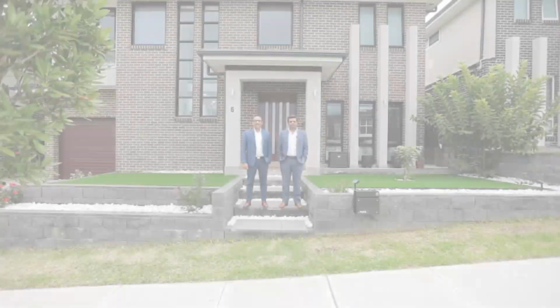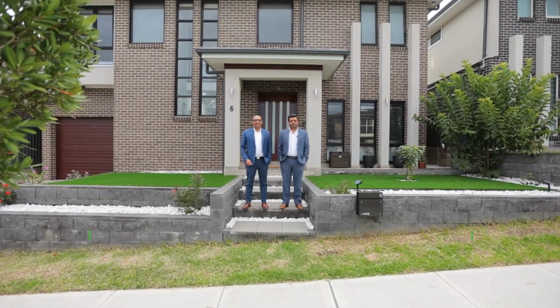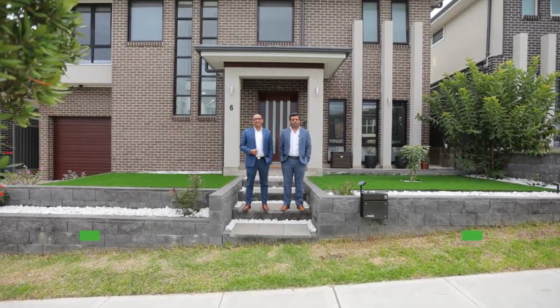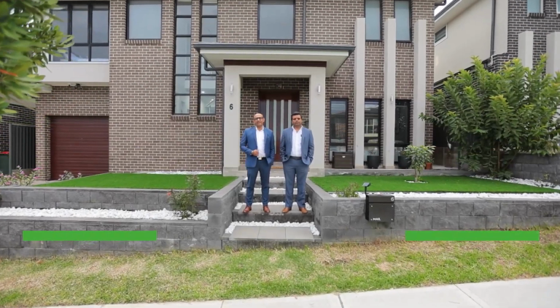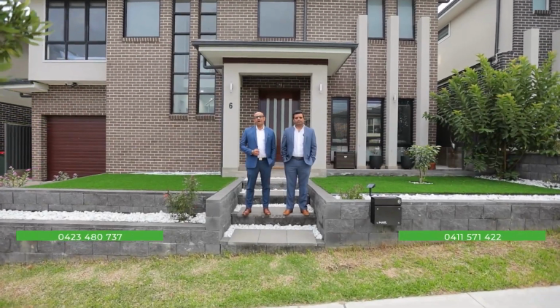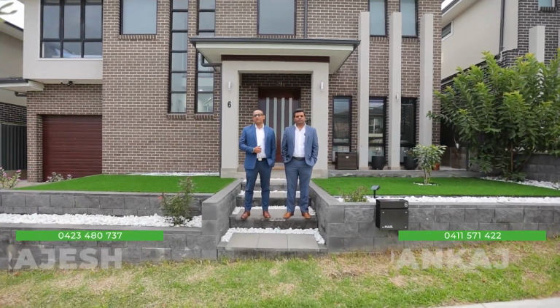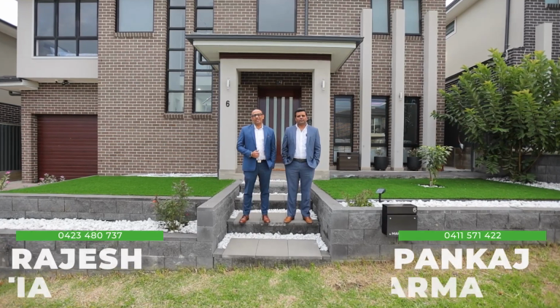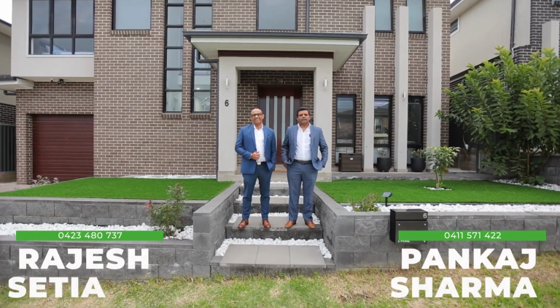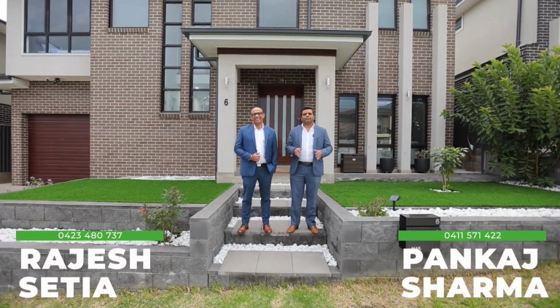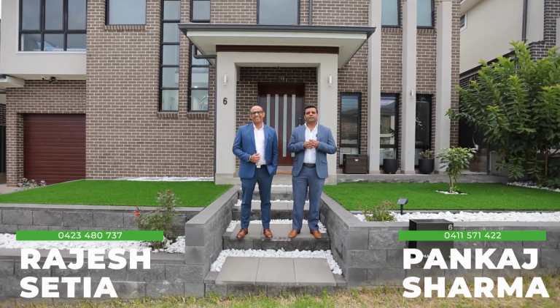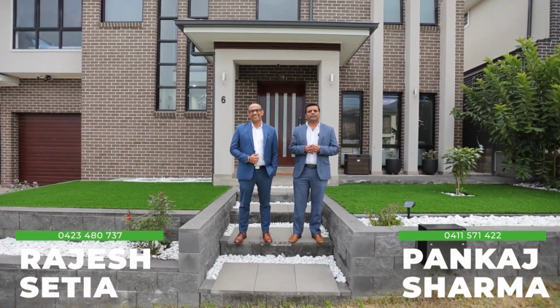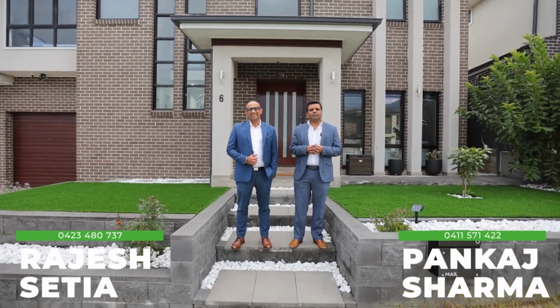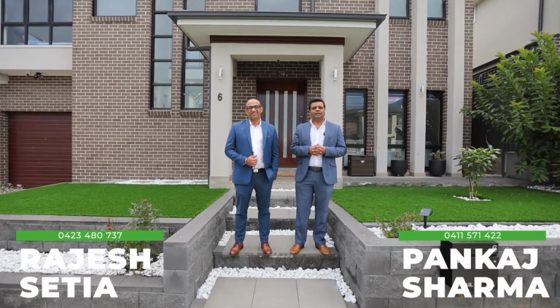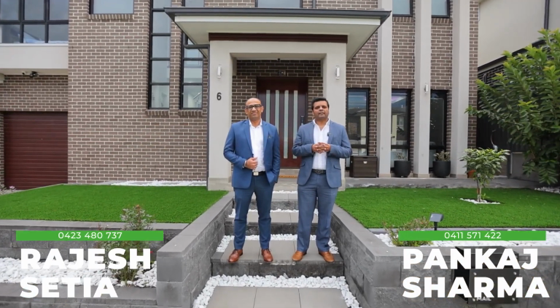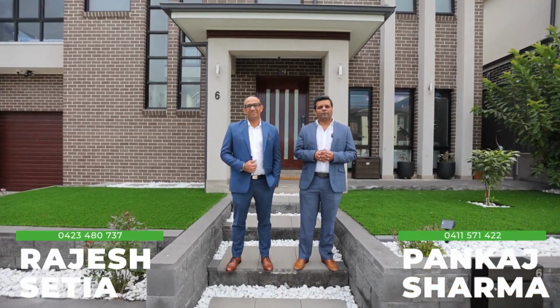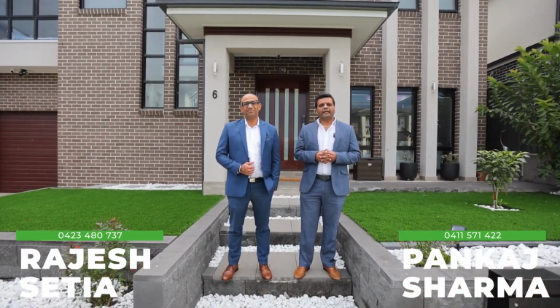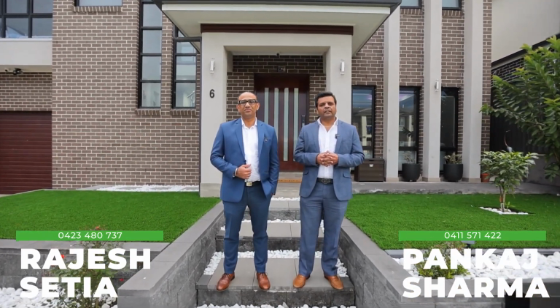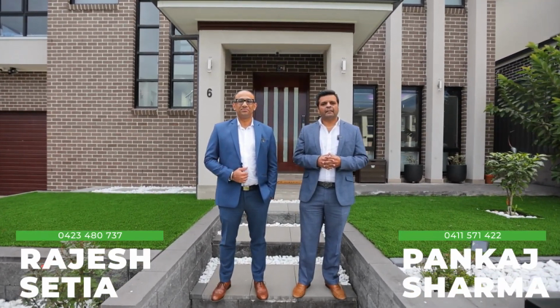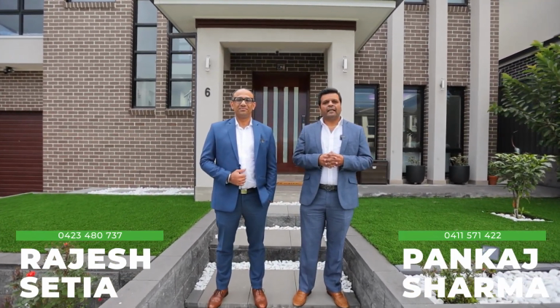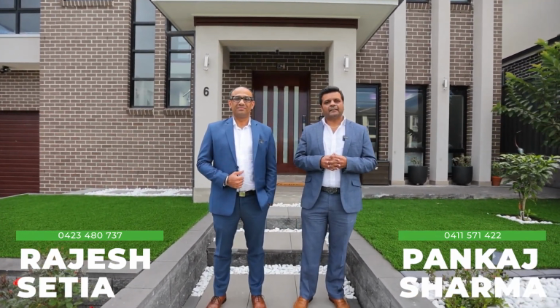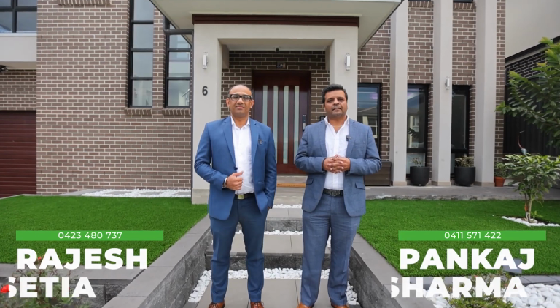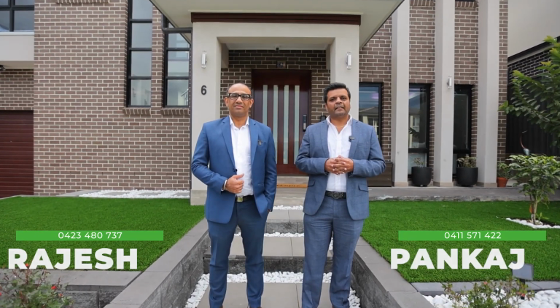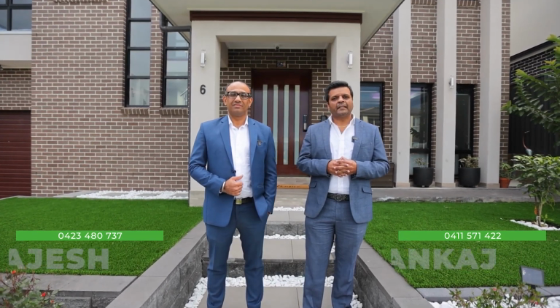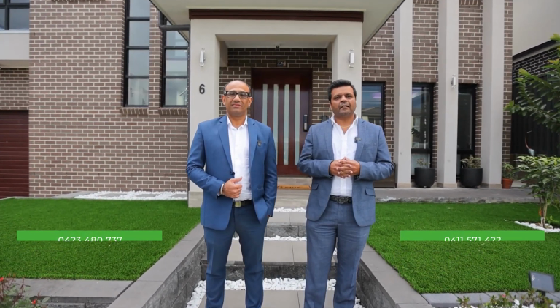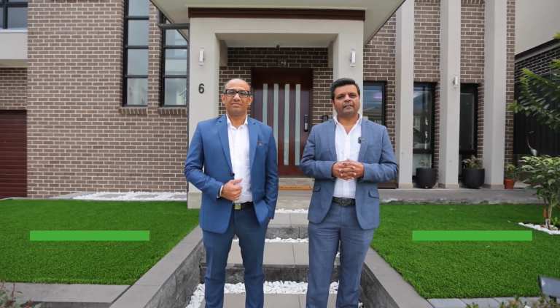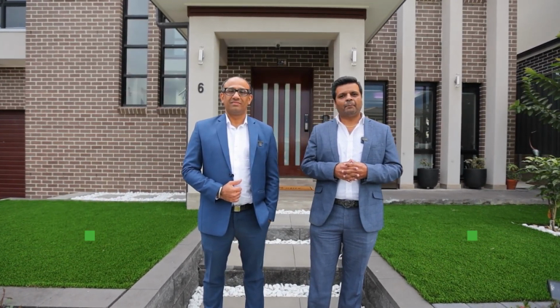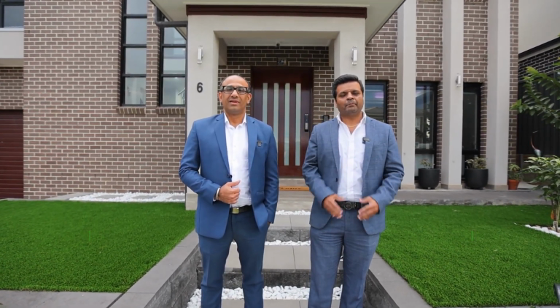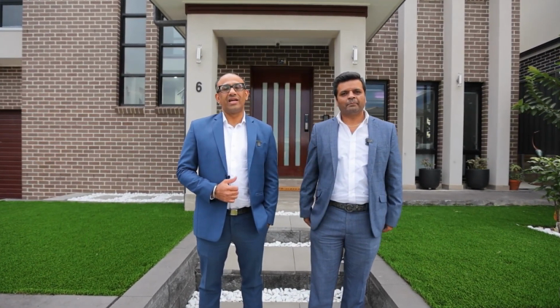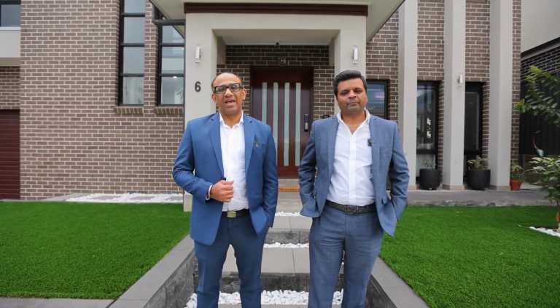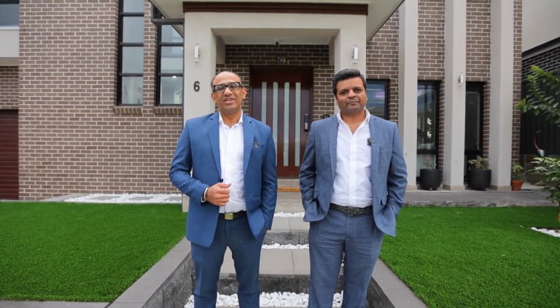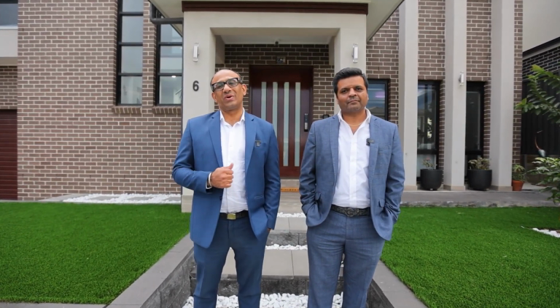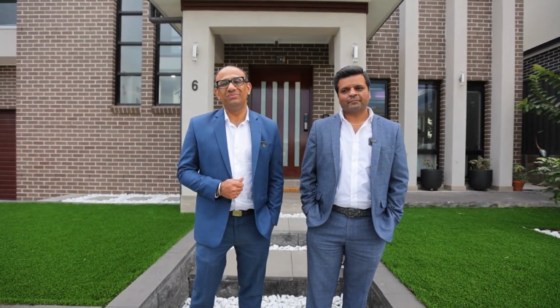Hello ladies and gentlemen, my name is Rajesh. Hi, my name is Pankaj Sharma. Welcome to our brand new listing at 6 Aydin Street in Grantham Farm — another place you can call home.